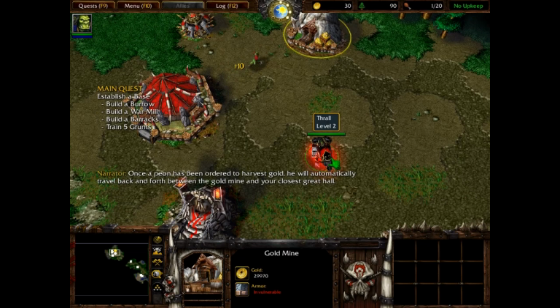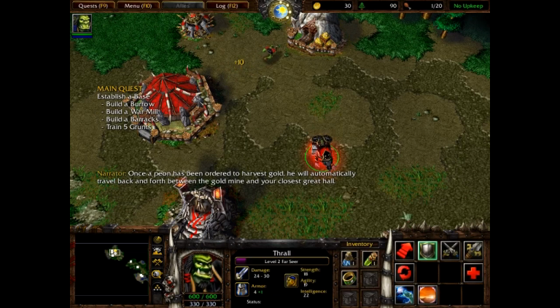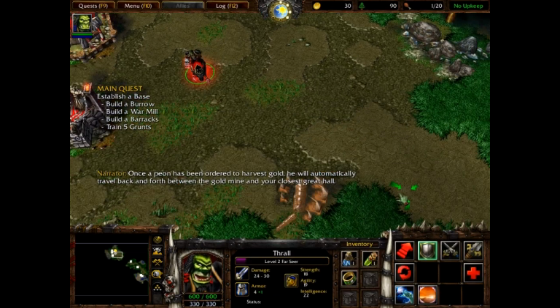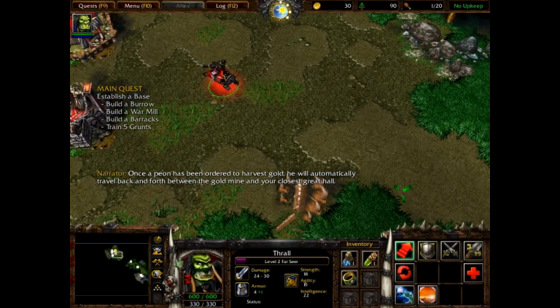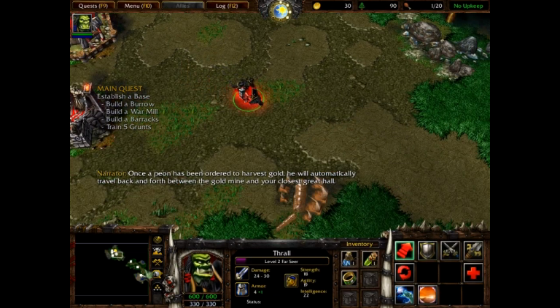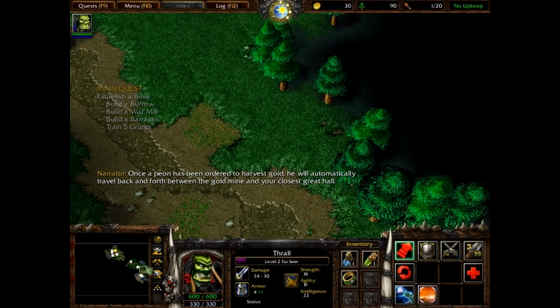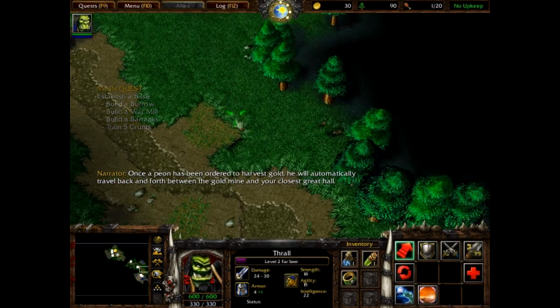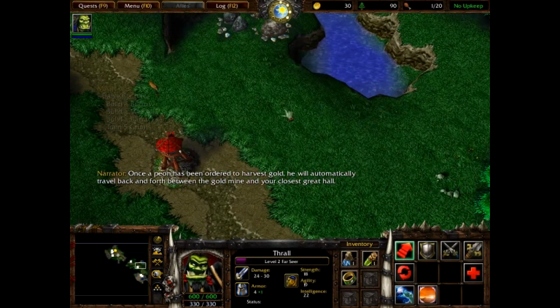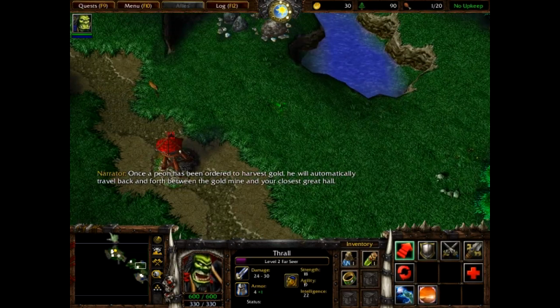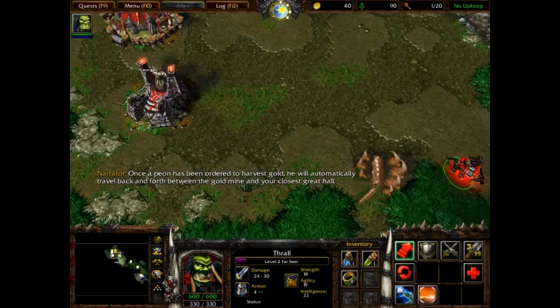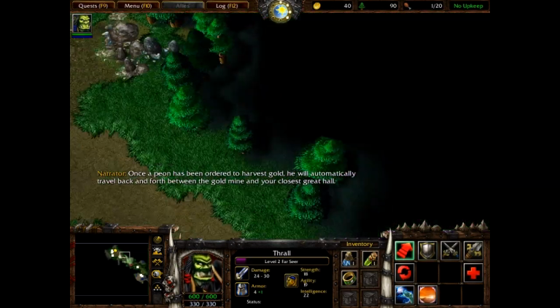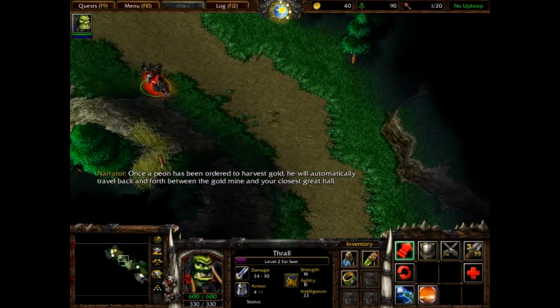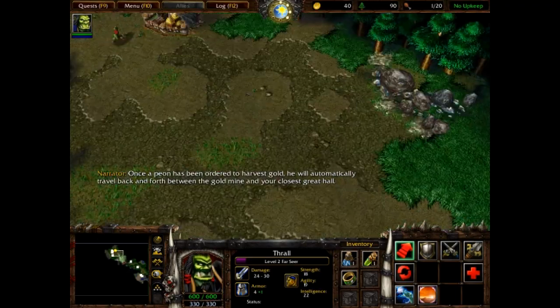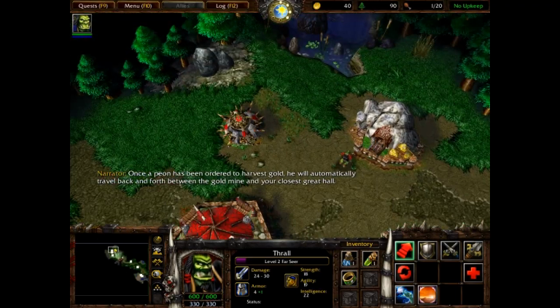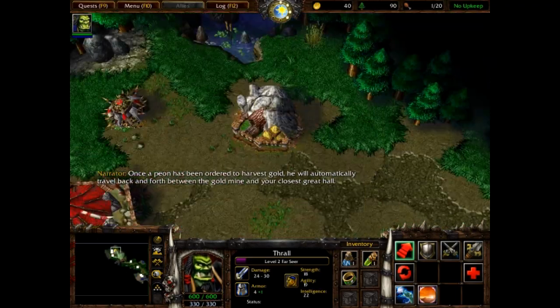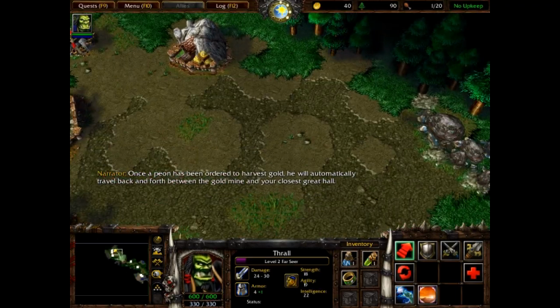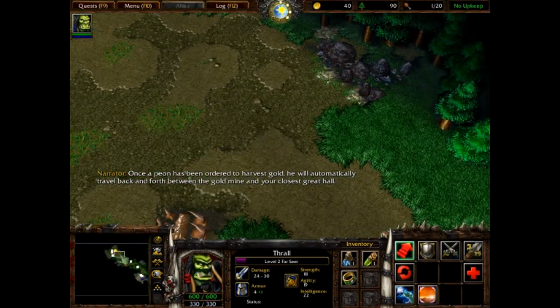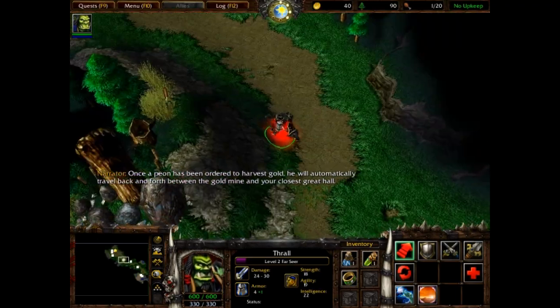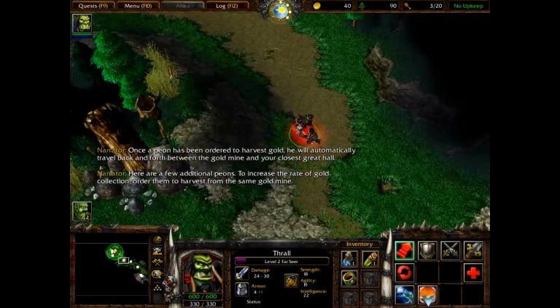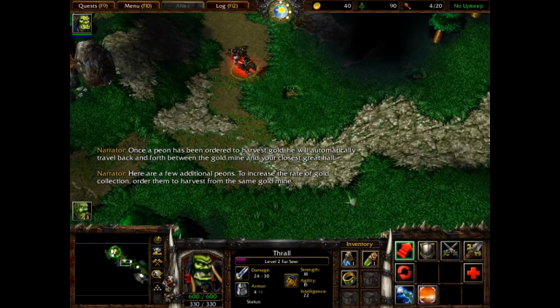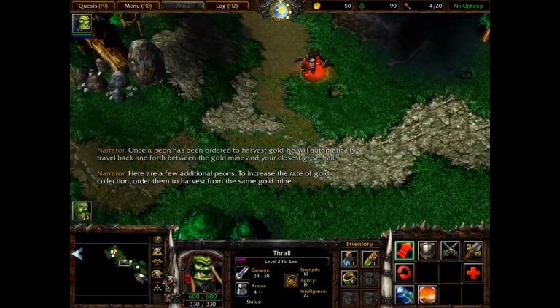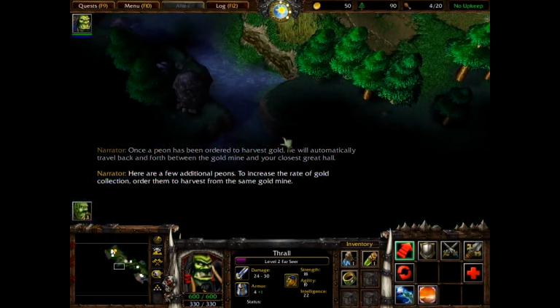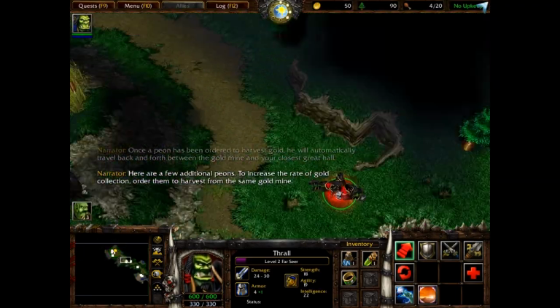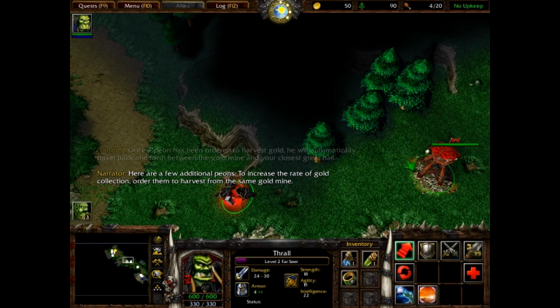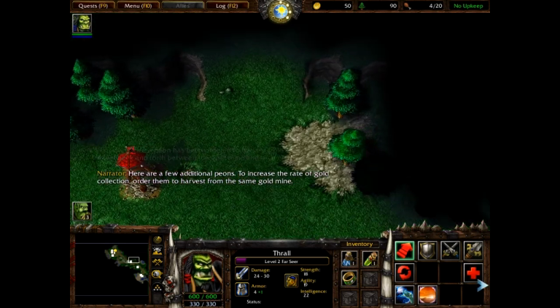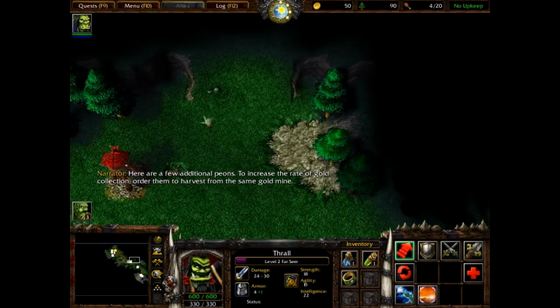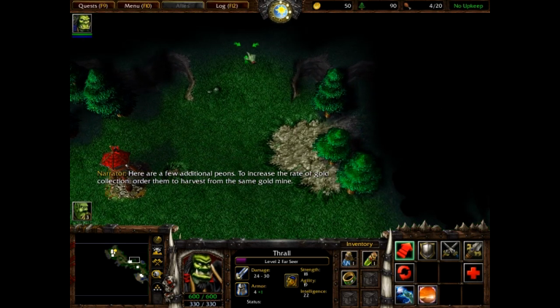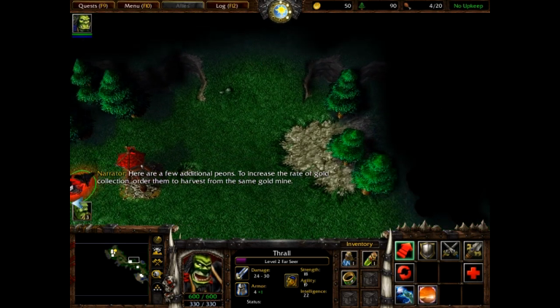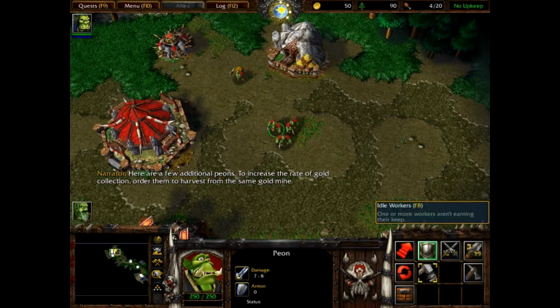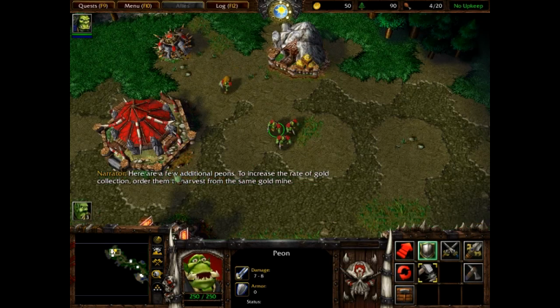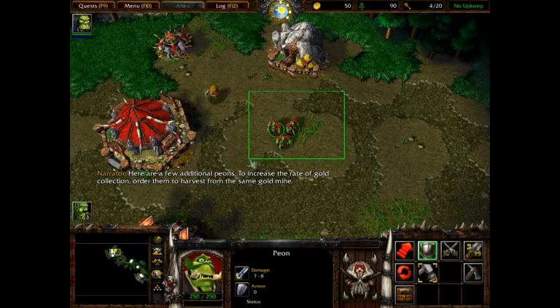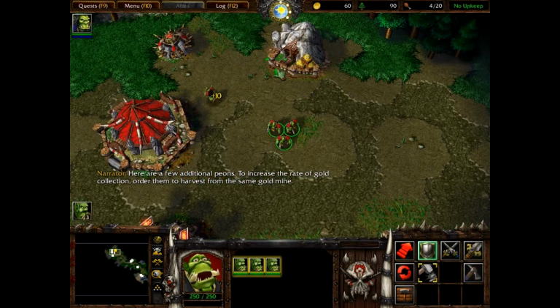Once a Peon has been ordered to harvest gold, he will automatically travel back and forth between the gold mine and your closest Great Hall. Here are a few additional Peons. To increase the rate of gold collection, order them to harvest from the same gold mine.